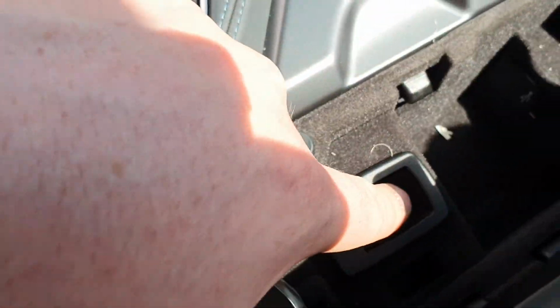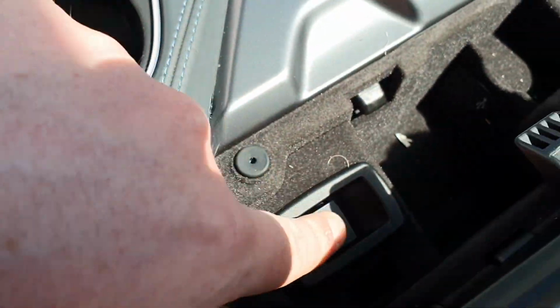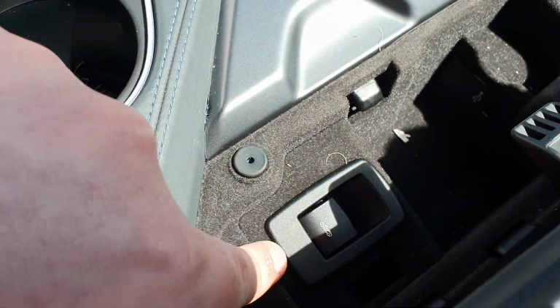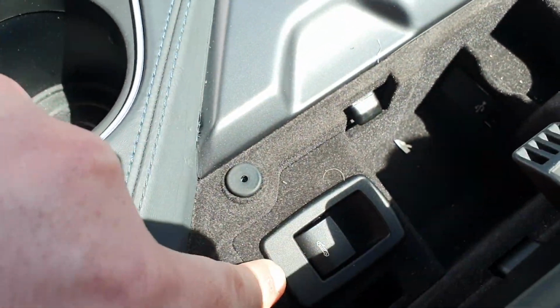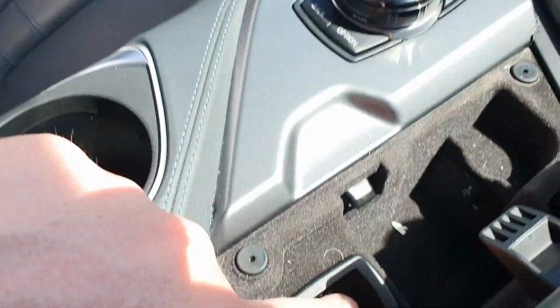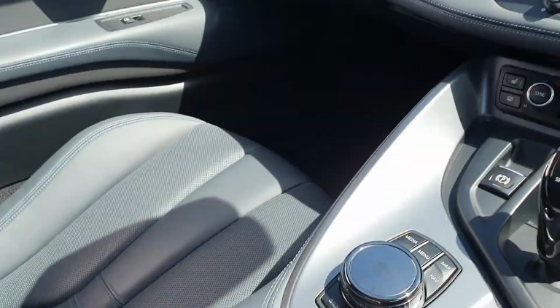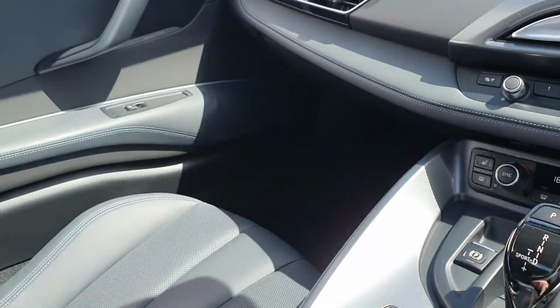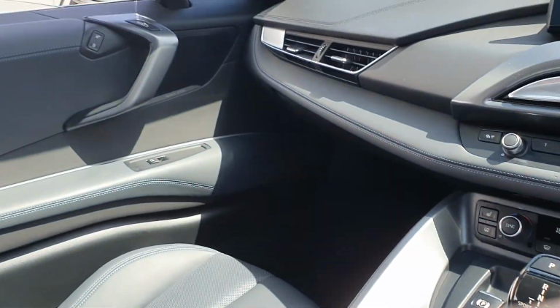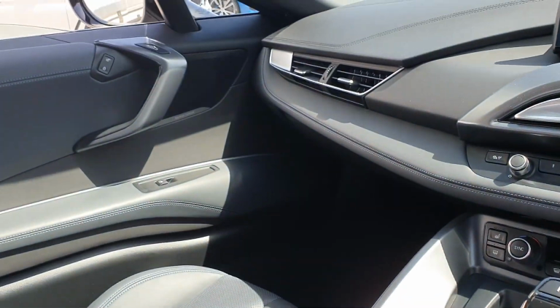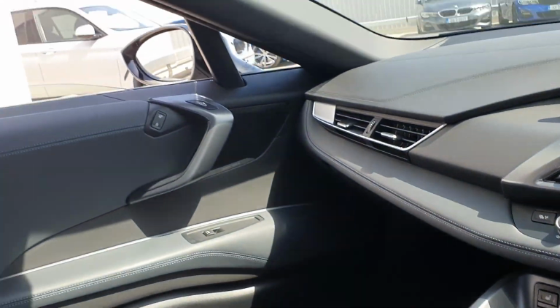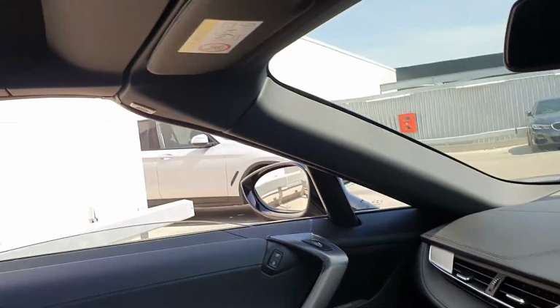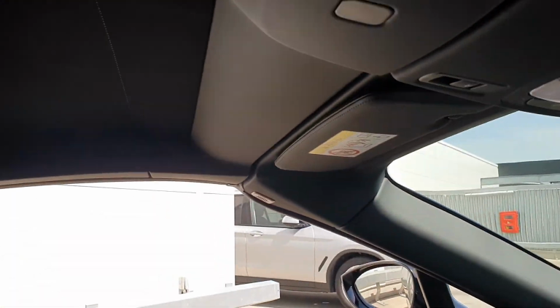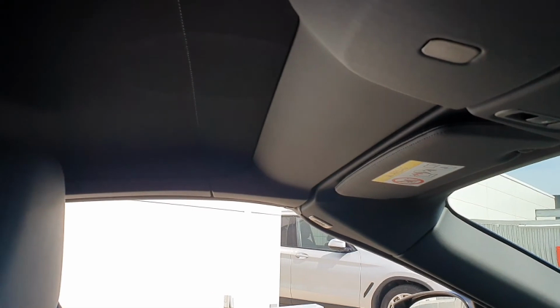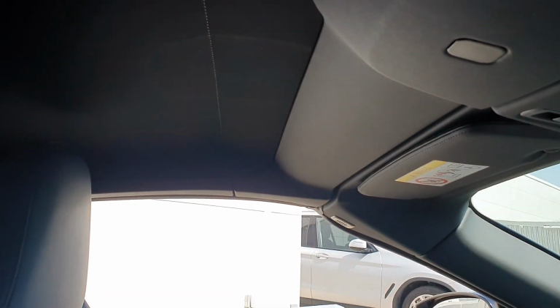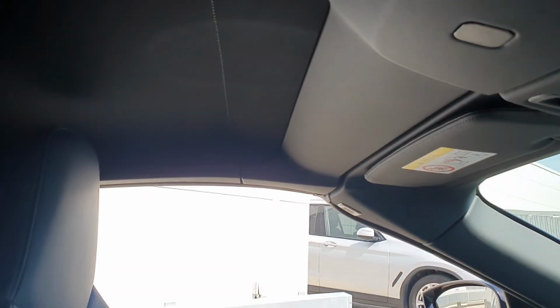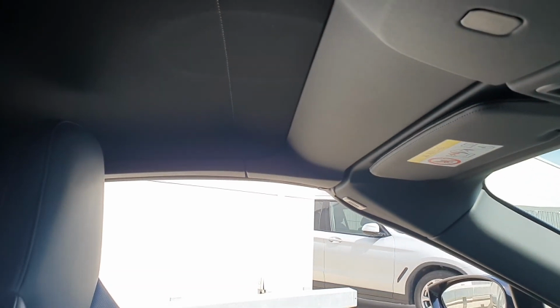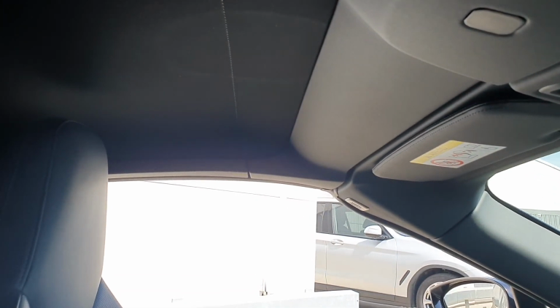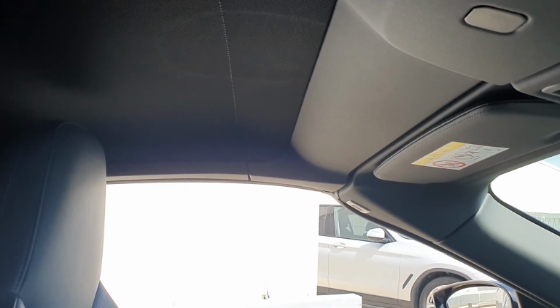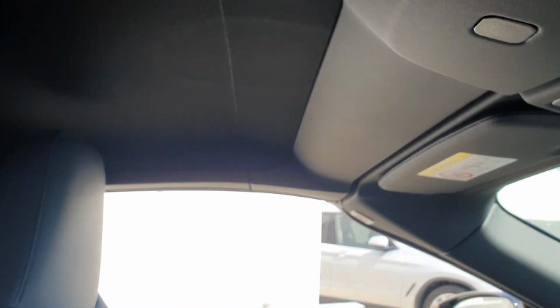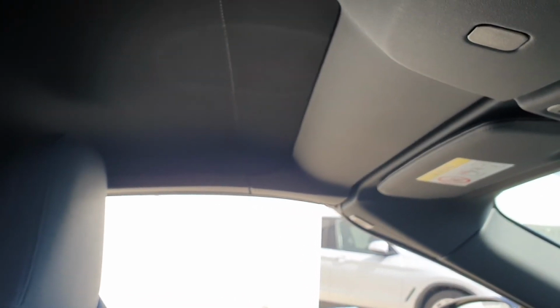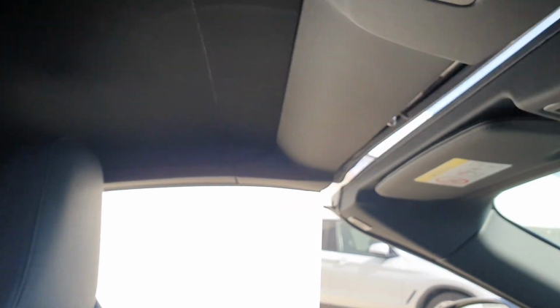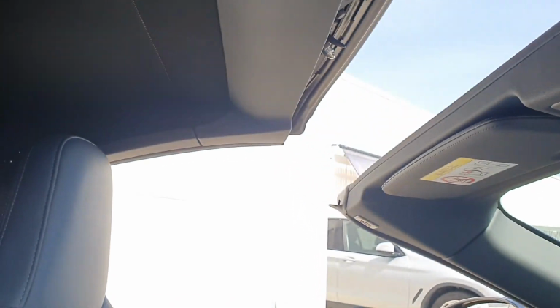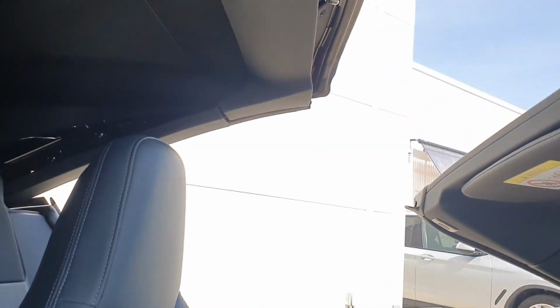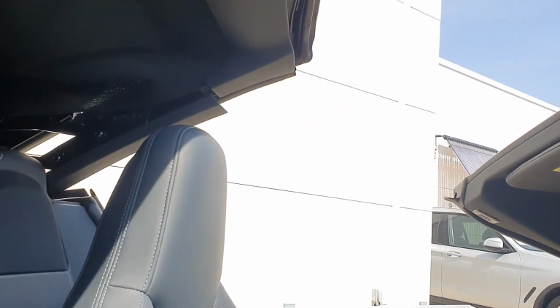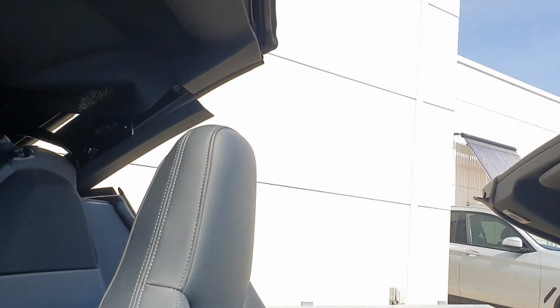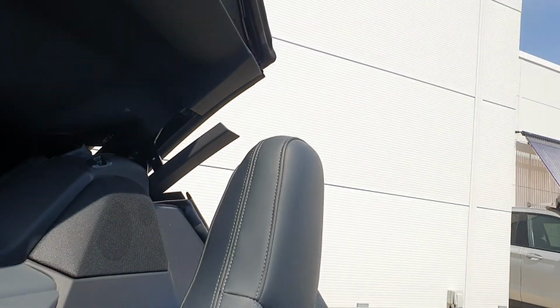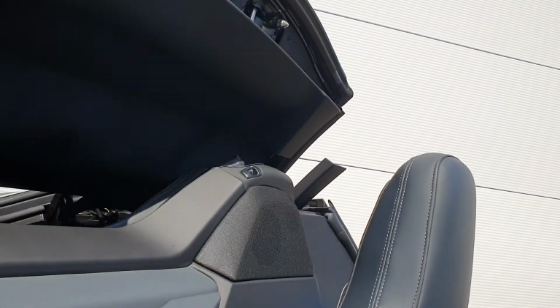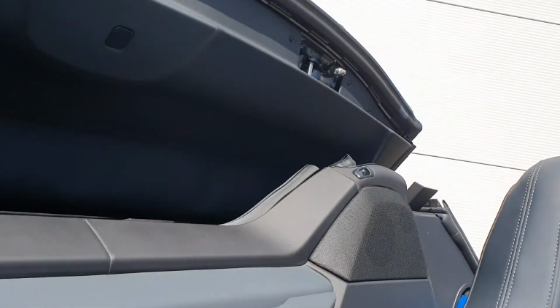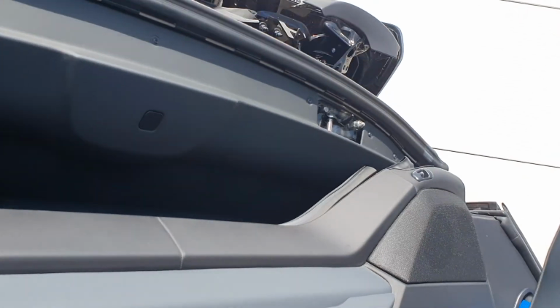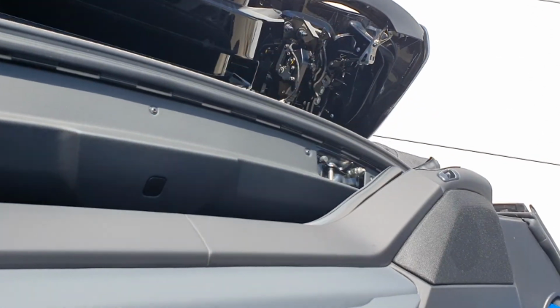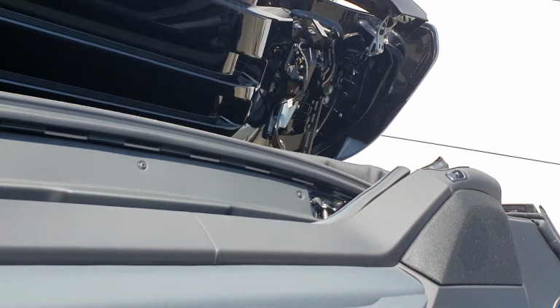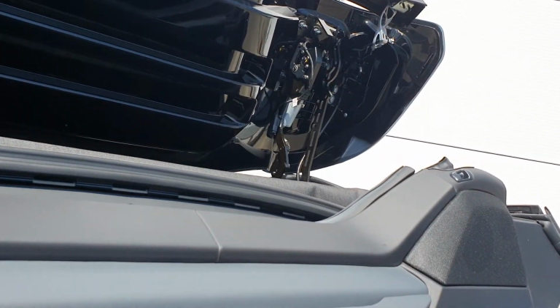We'll open the roof today — it's a nice day. The soft top comes down in about 15 to 20 seconds, which is very quick, and you can operate it at up to 30 miles an hour.